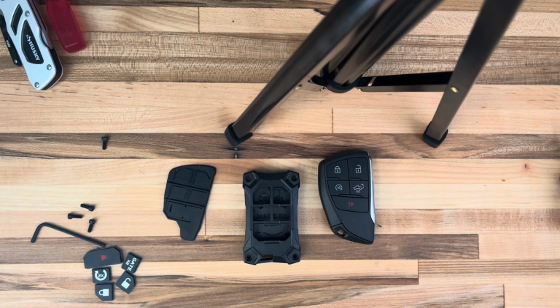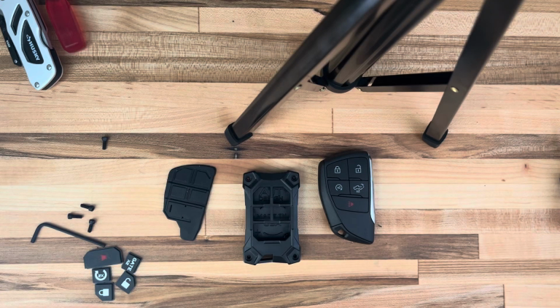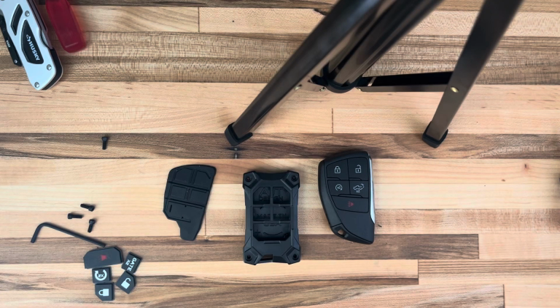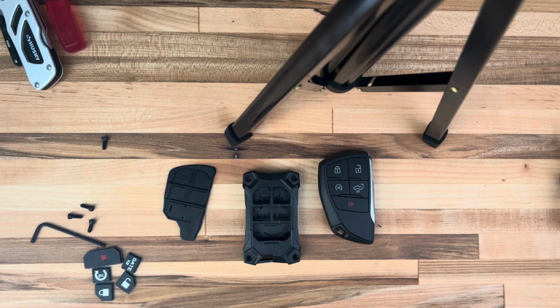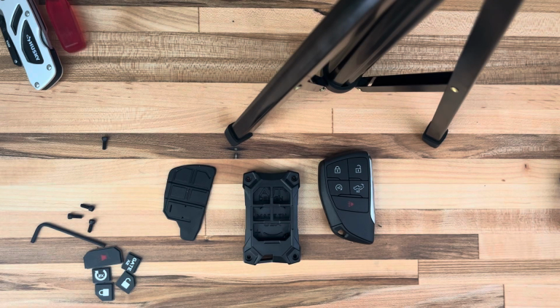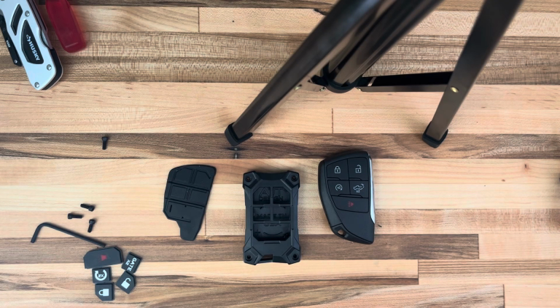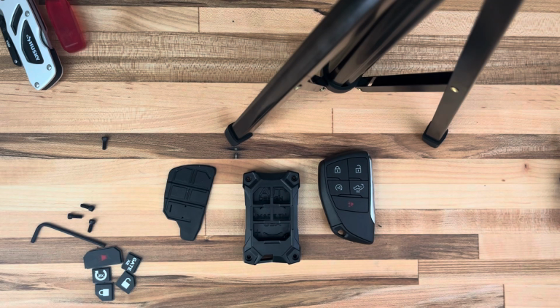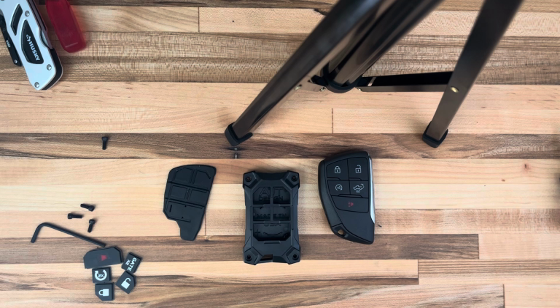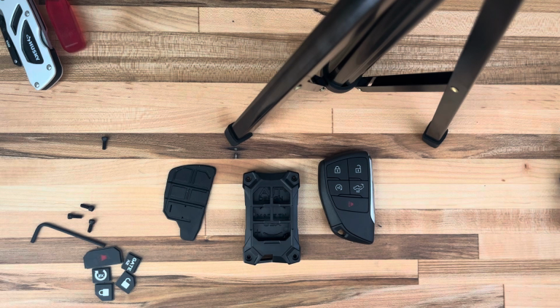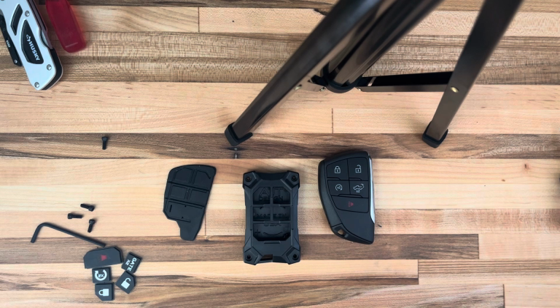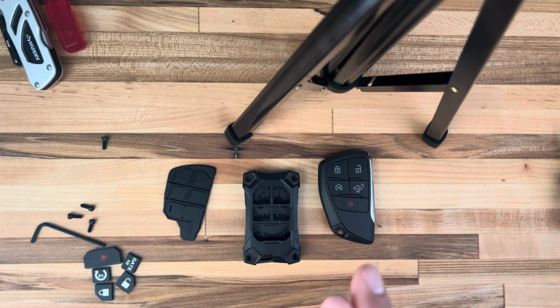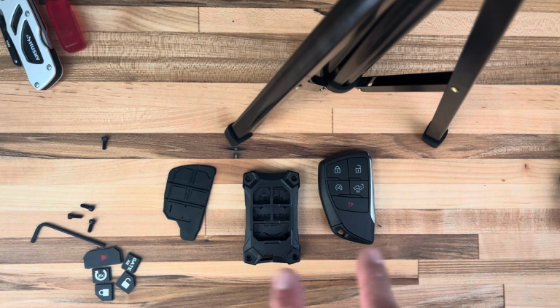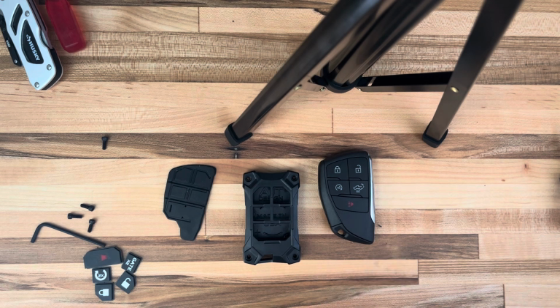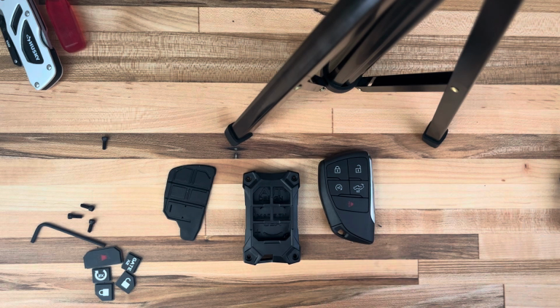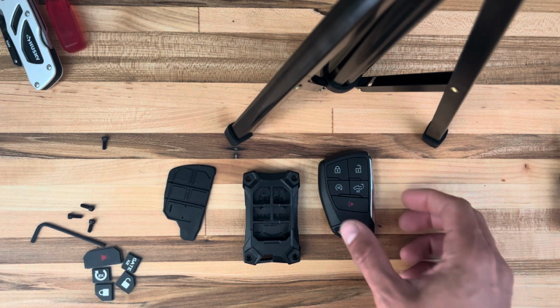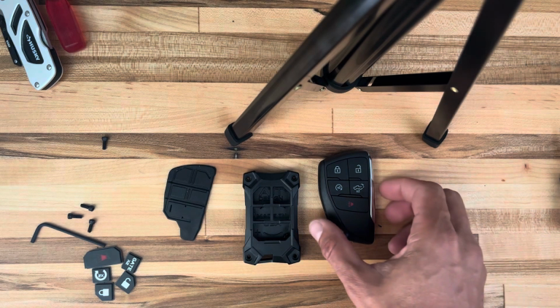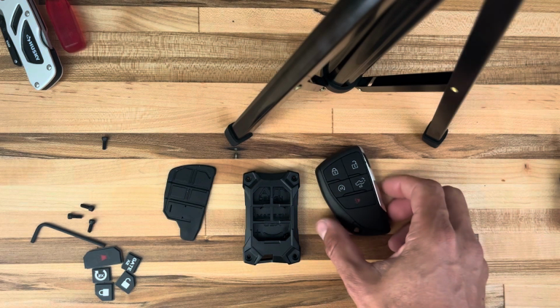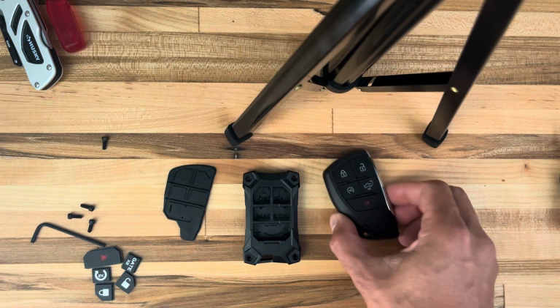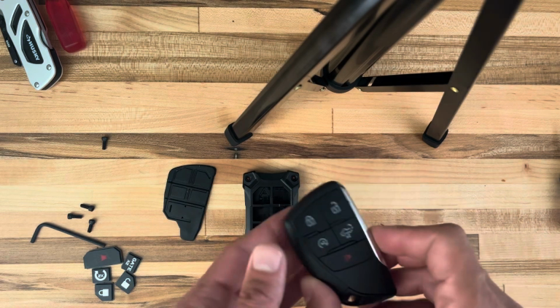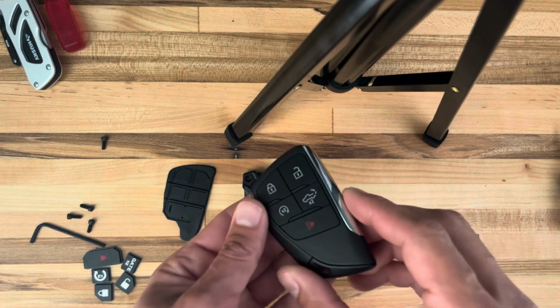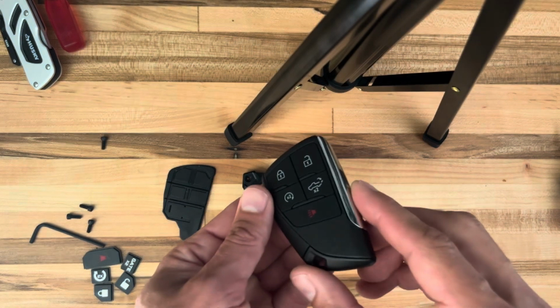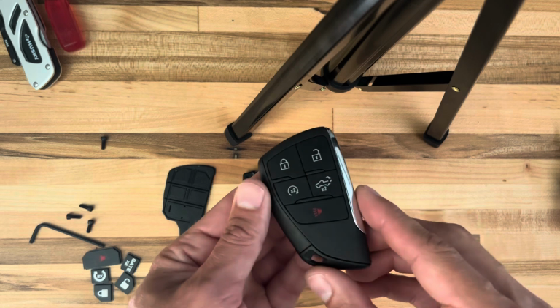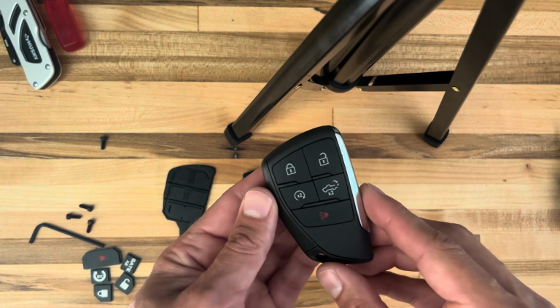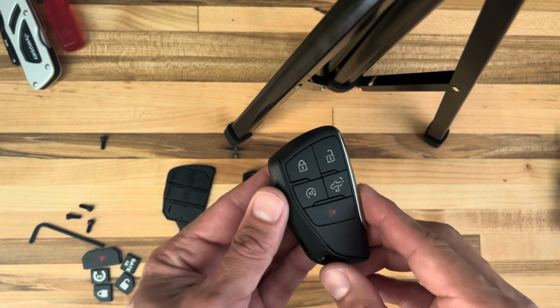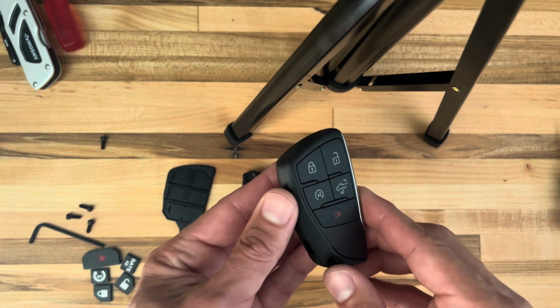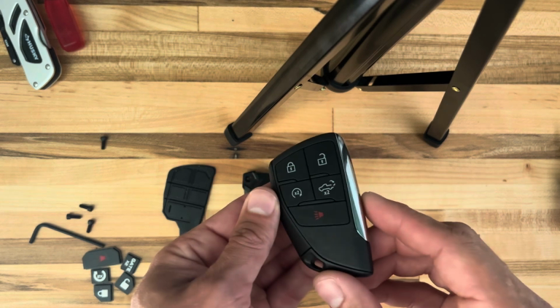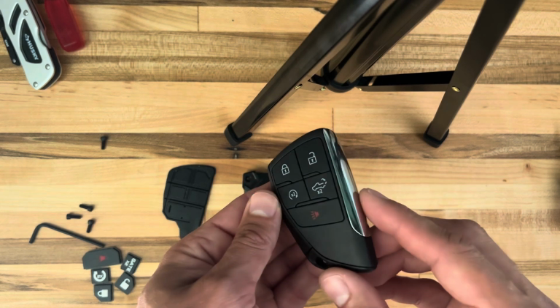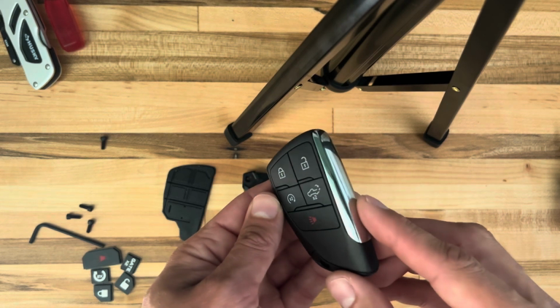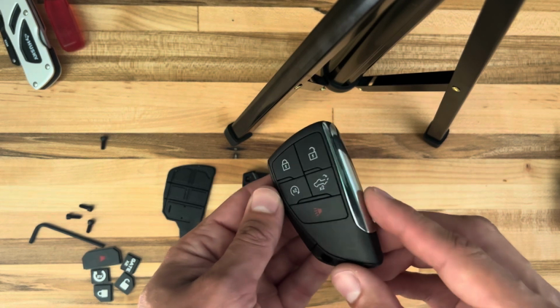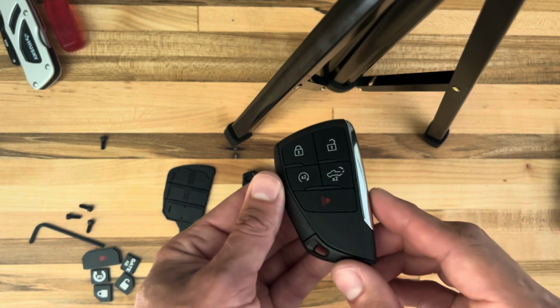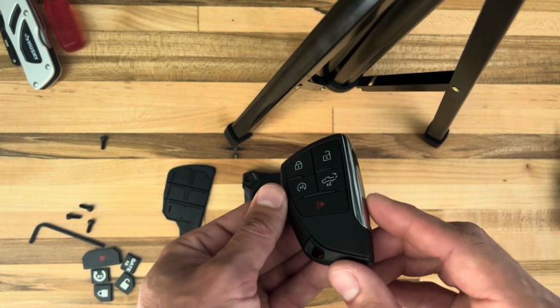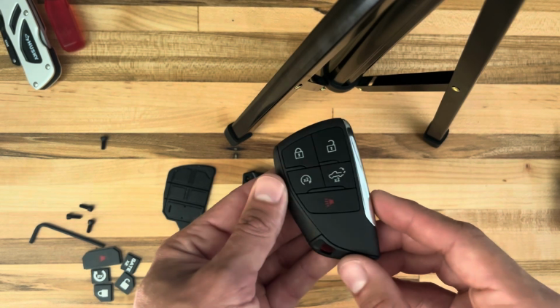Hello, Adam here with AJT Design. I have a video today for an injection fob. This is for Chevy trucks, GMC trucks, 2022 and newer — the GMC Sierra and Chevy Silverado.